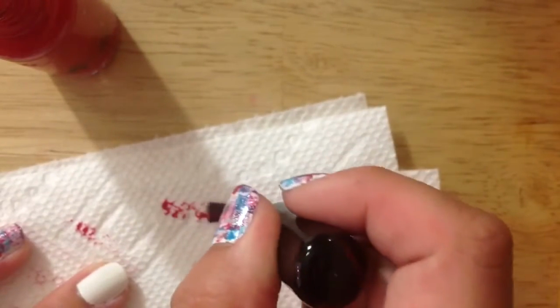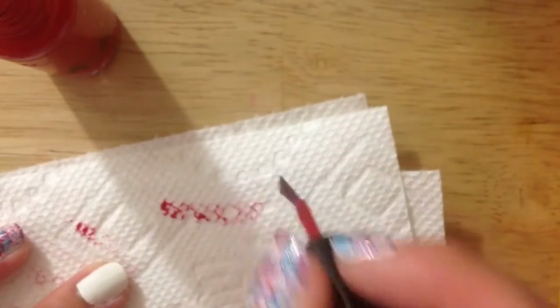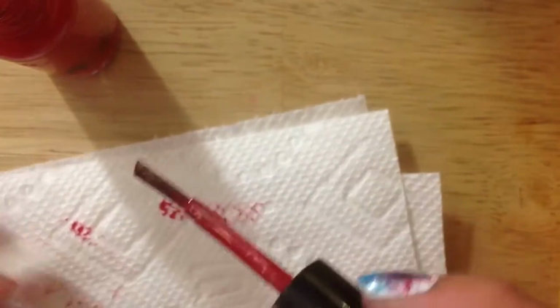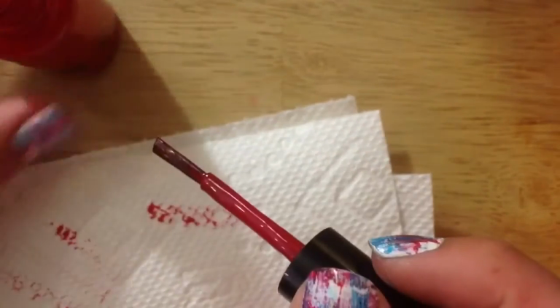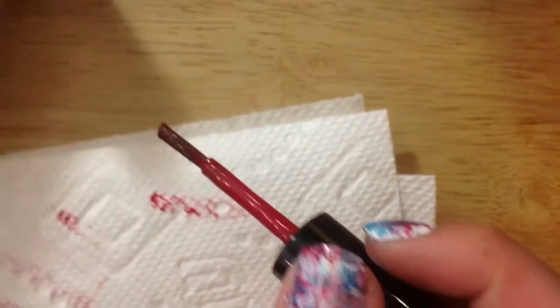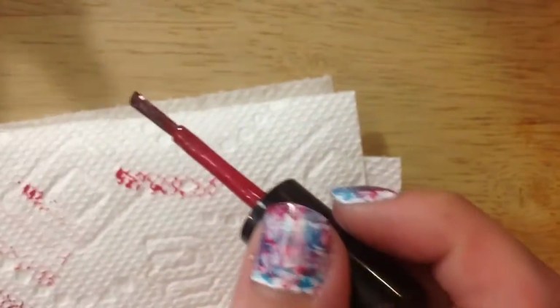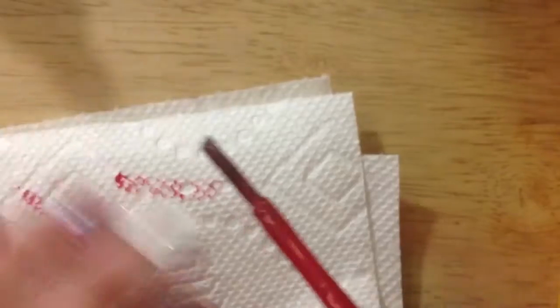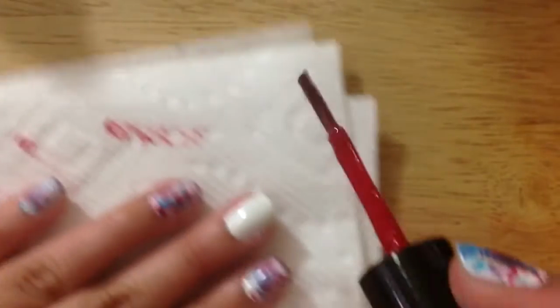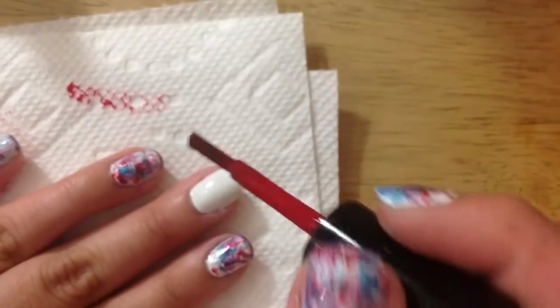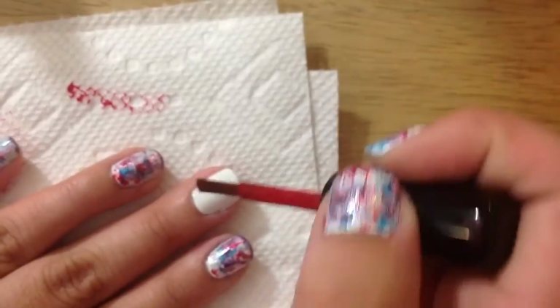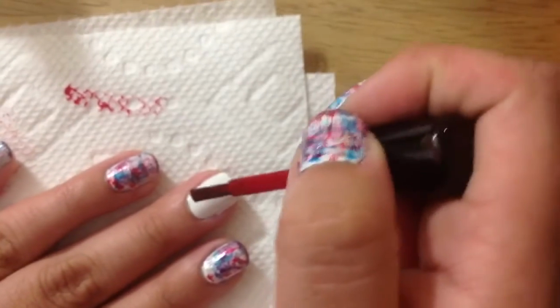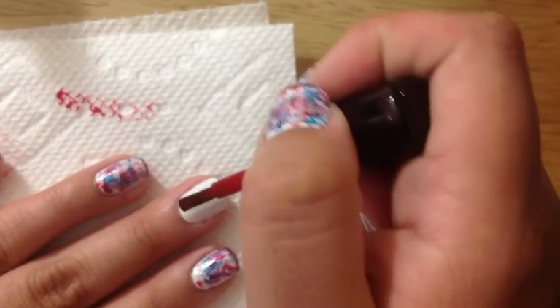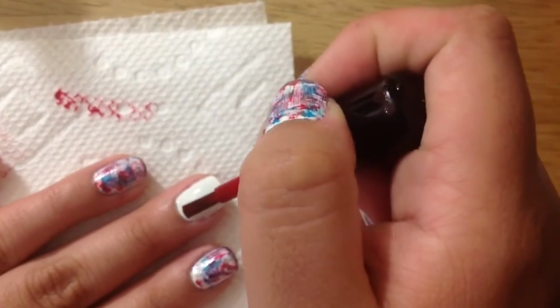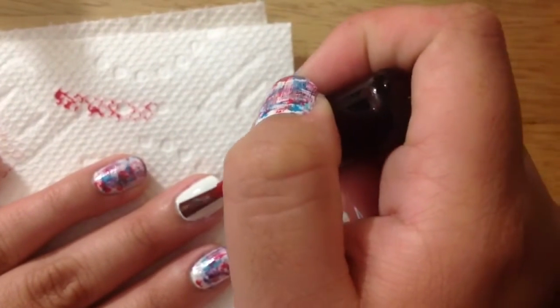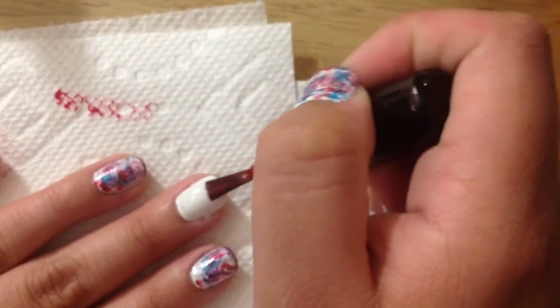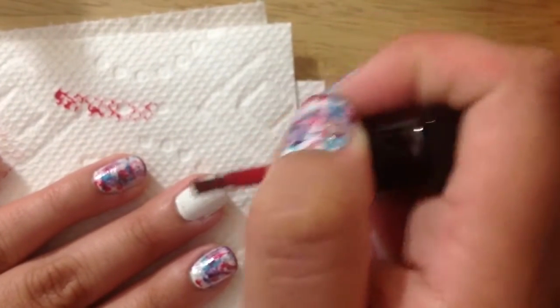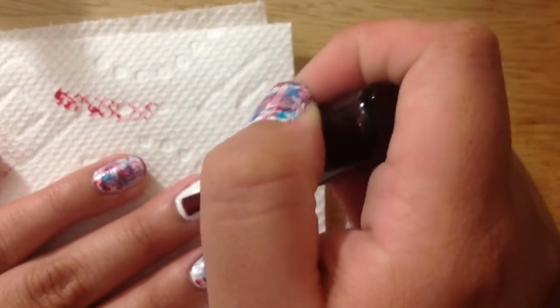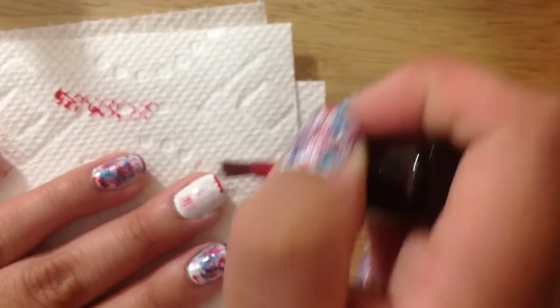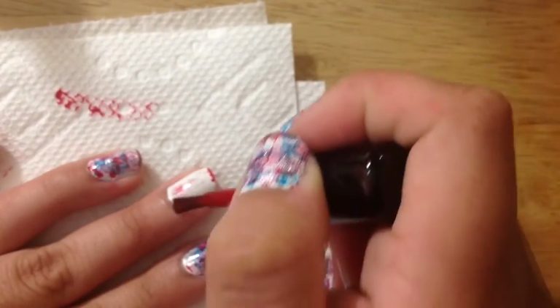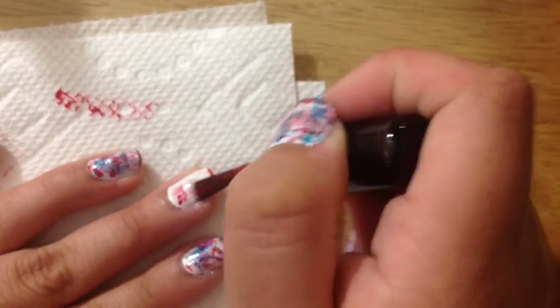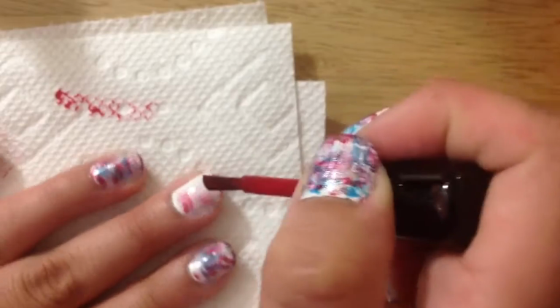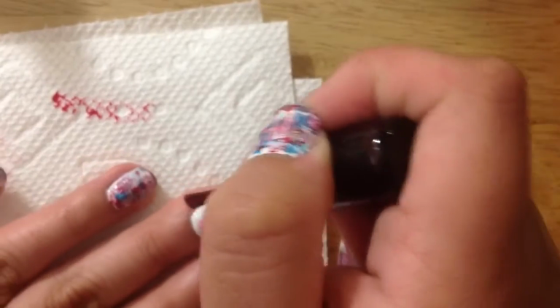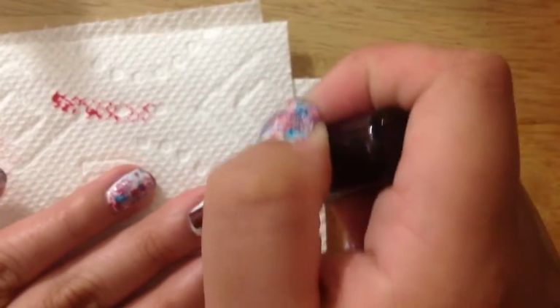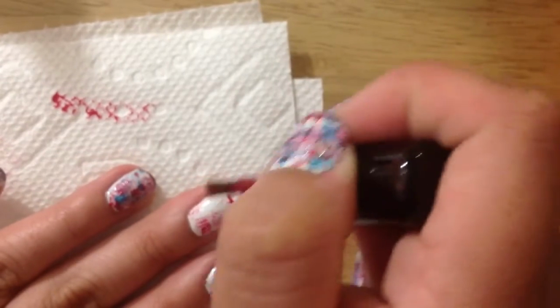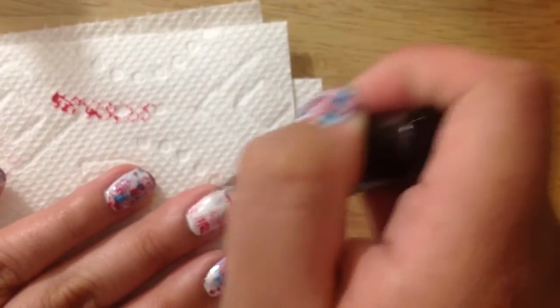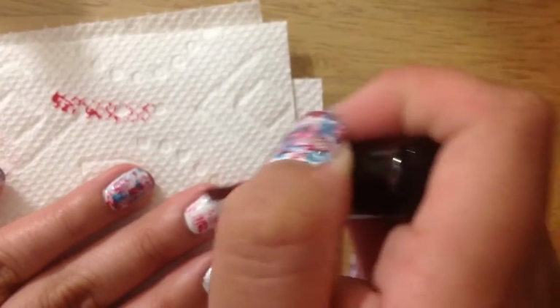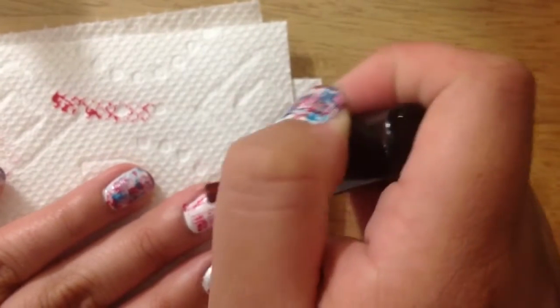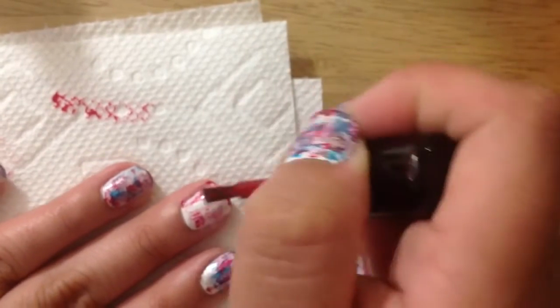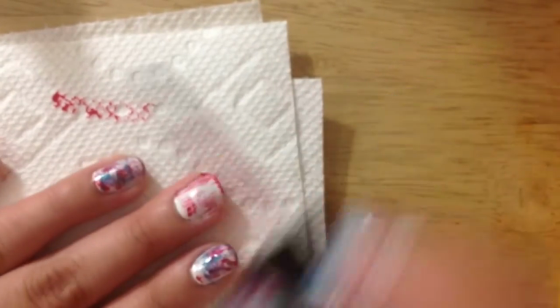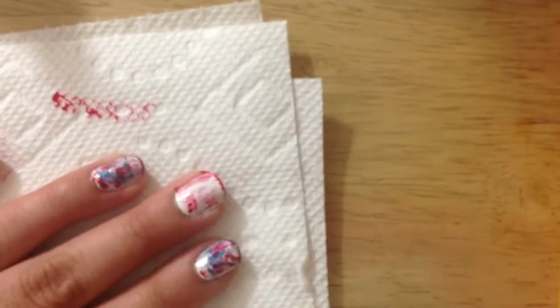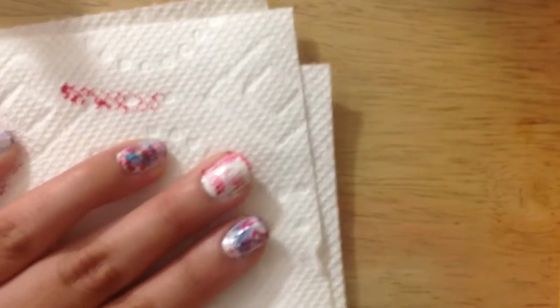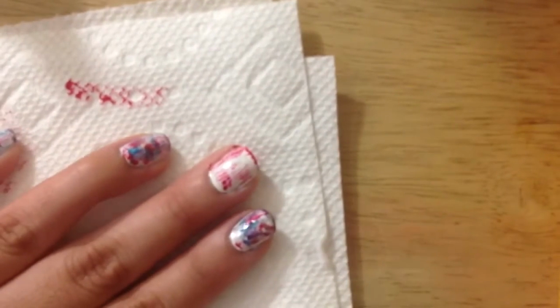I suggest that you take a paper towel and clean the brush off even more, because you want the brush to be pretty much without any nail polish, and then you're just gonna paint your nails like you normally would with whatever nail polish is left.